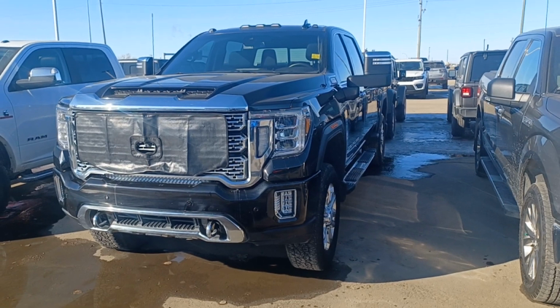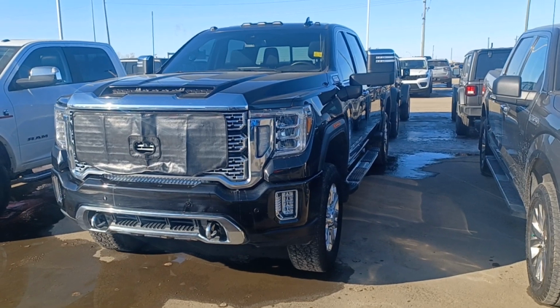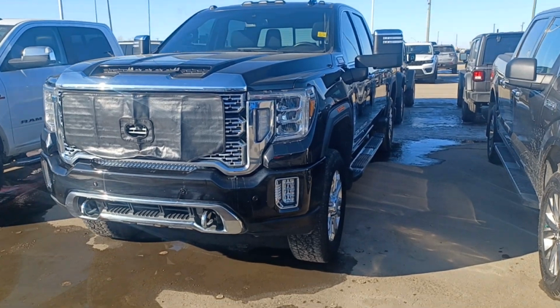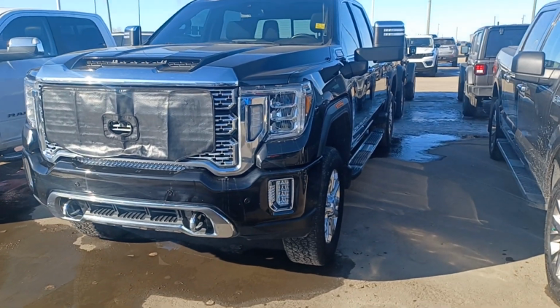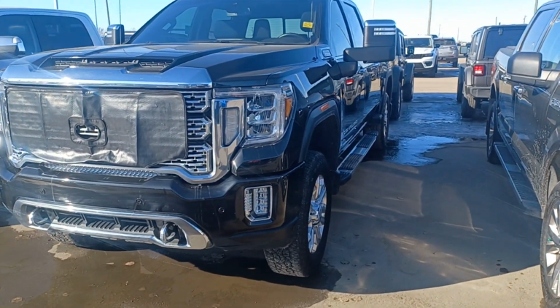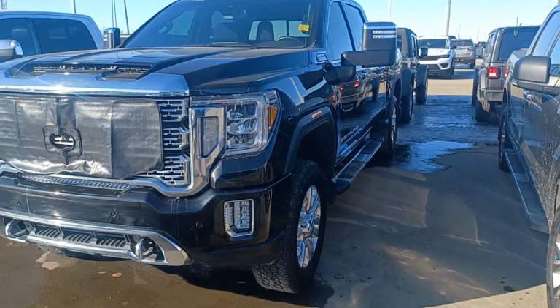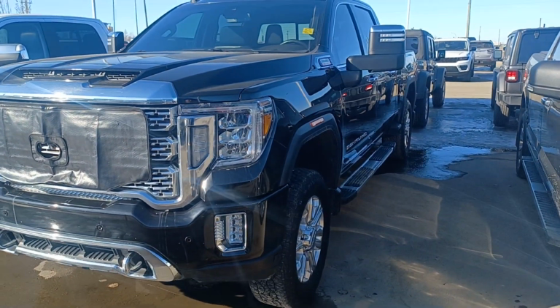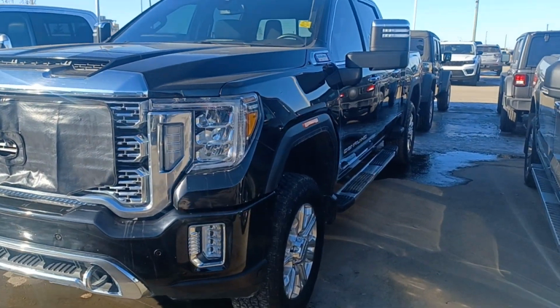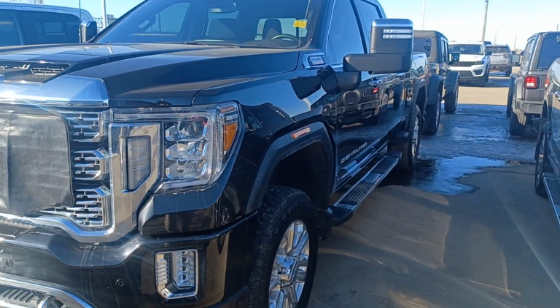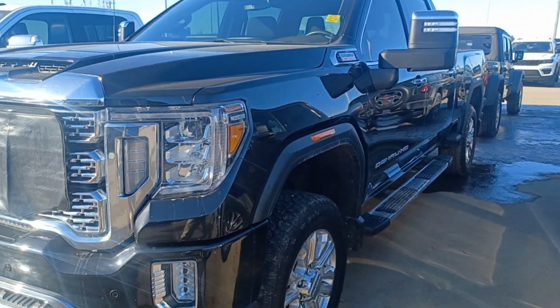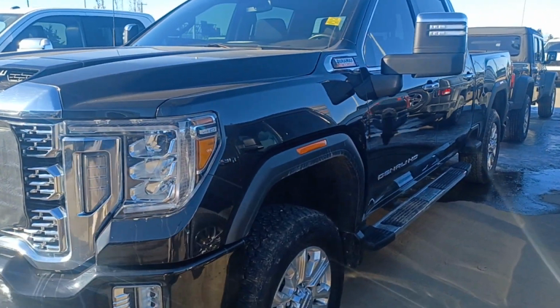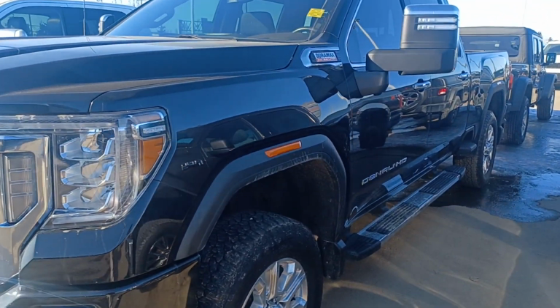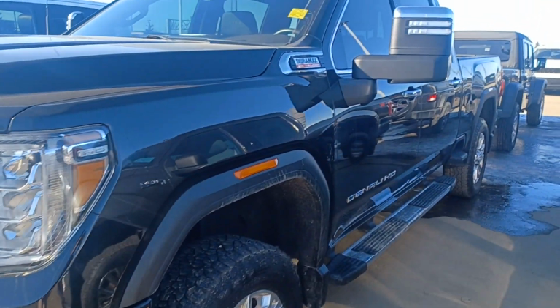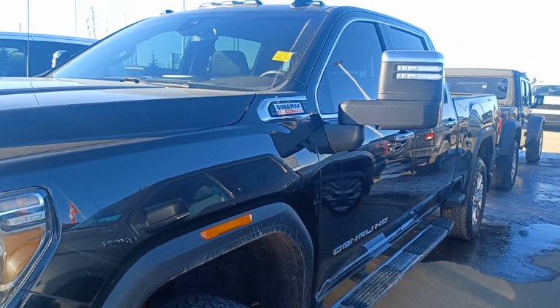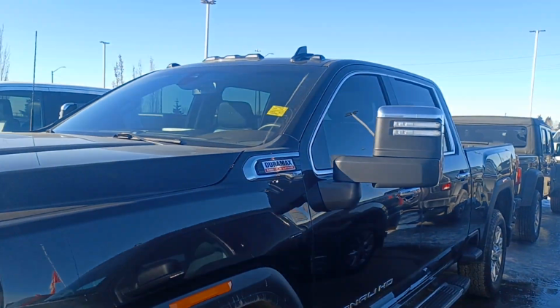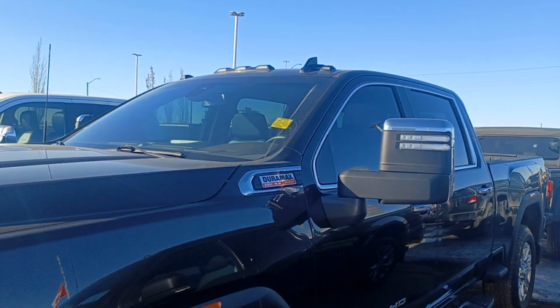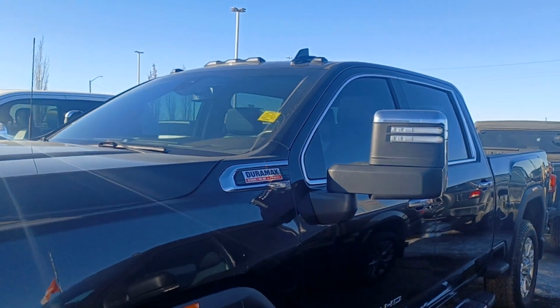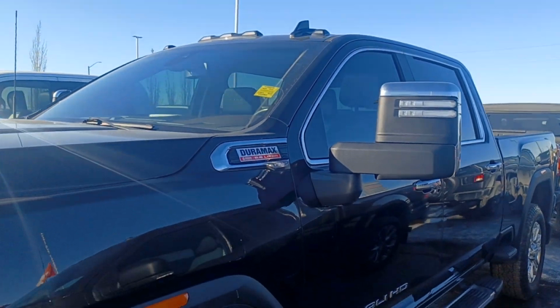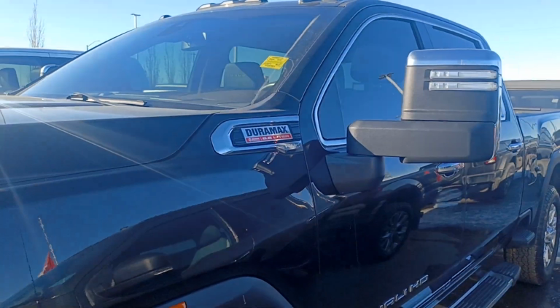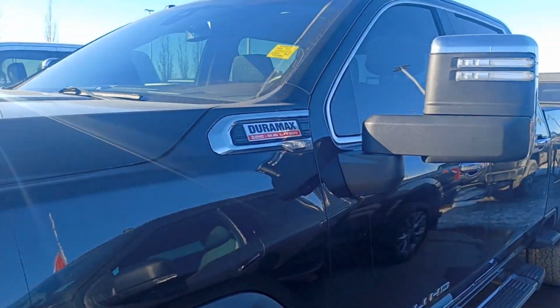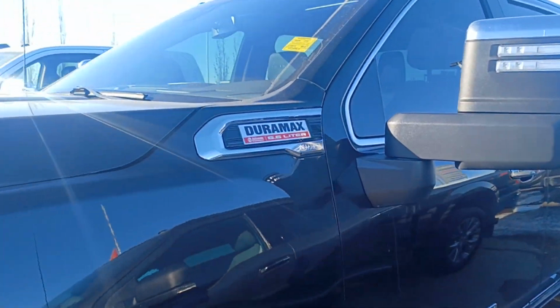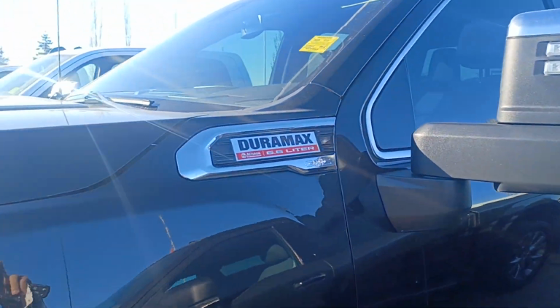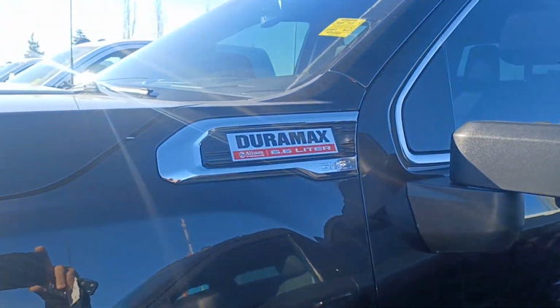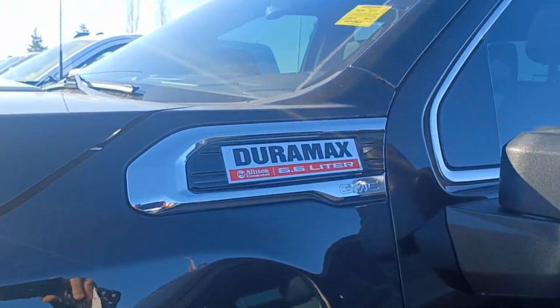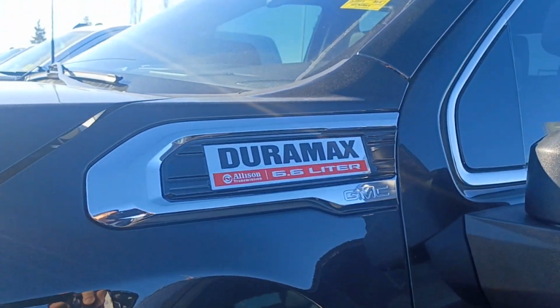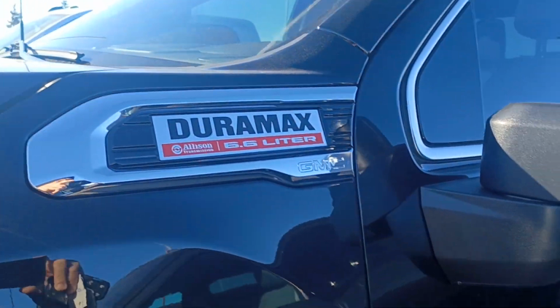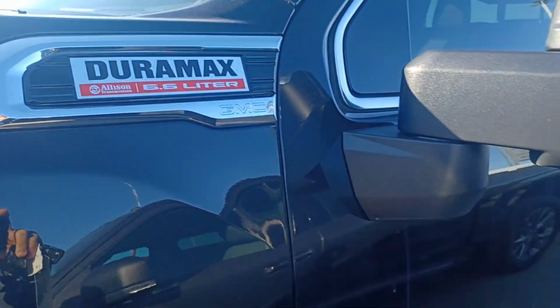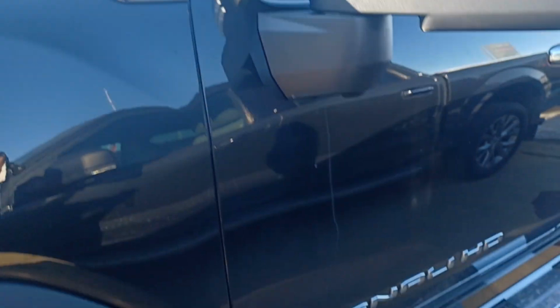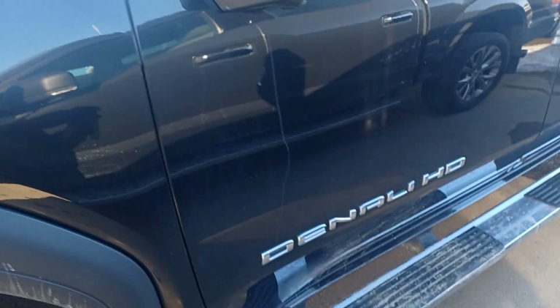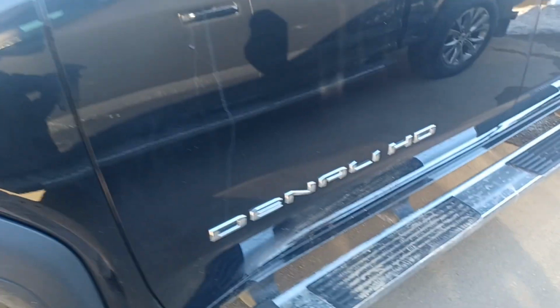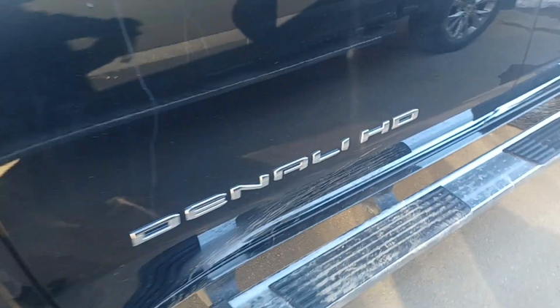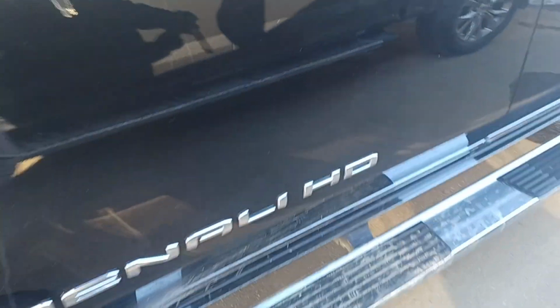Hello Dwight, this is Nizar from Sherwood Dodge. This here is the 2022 Duramax 3500 — it's a Denali.